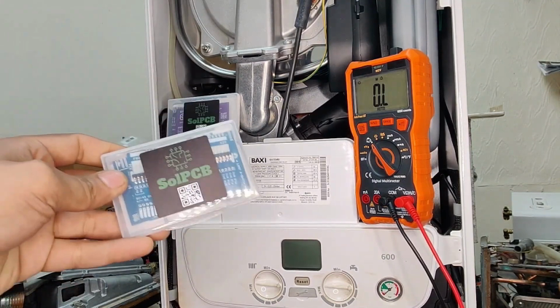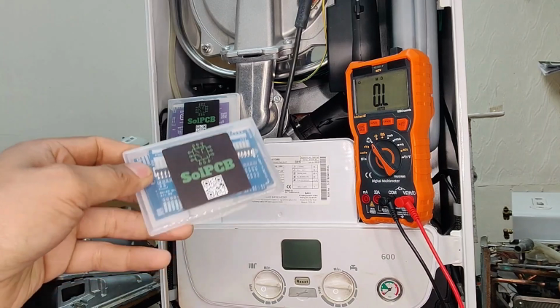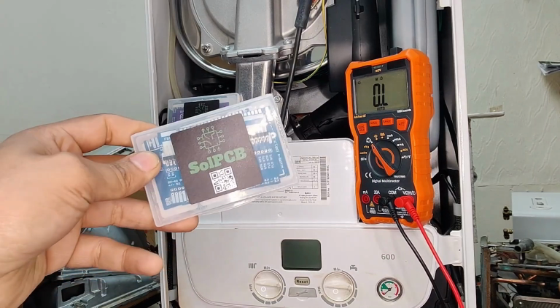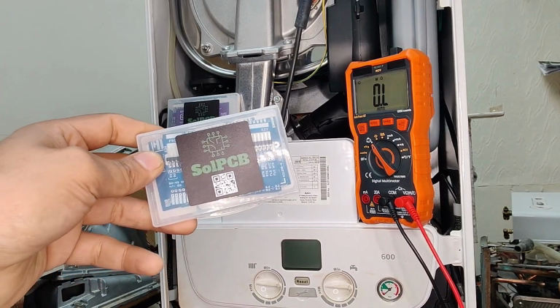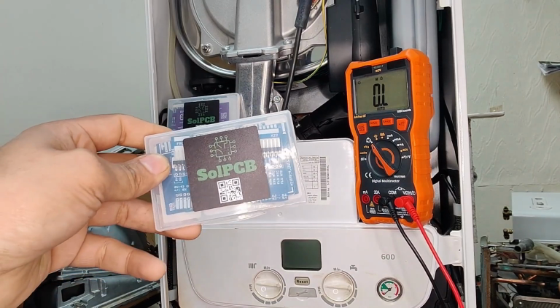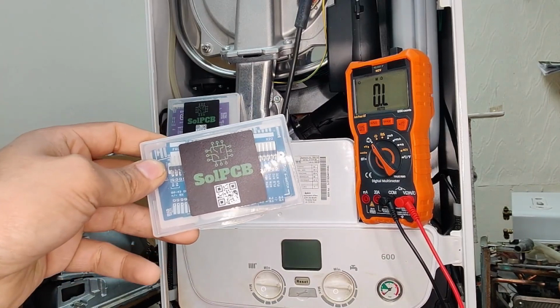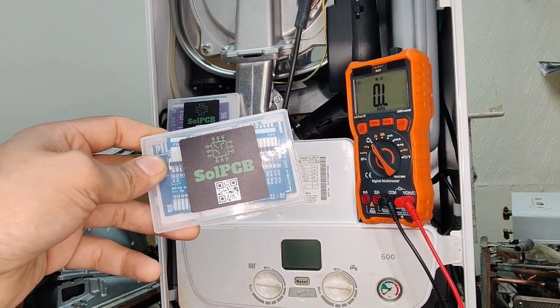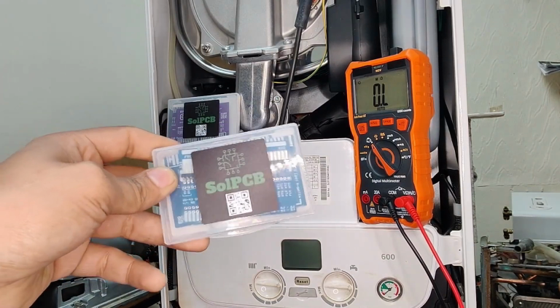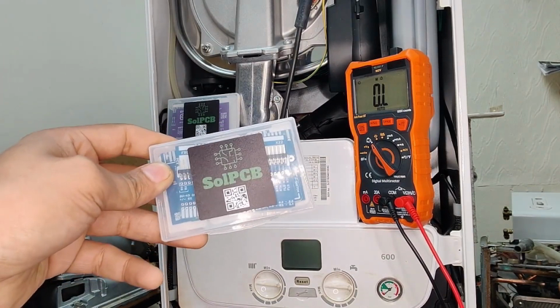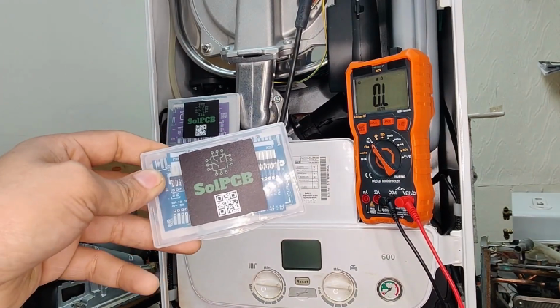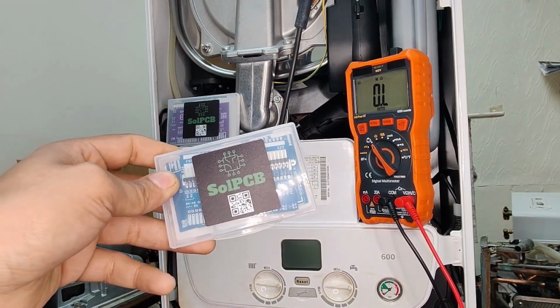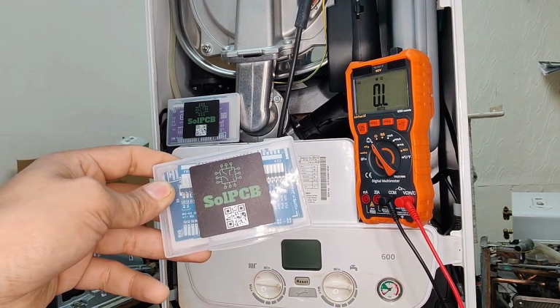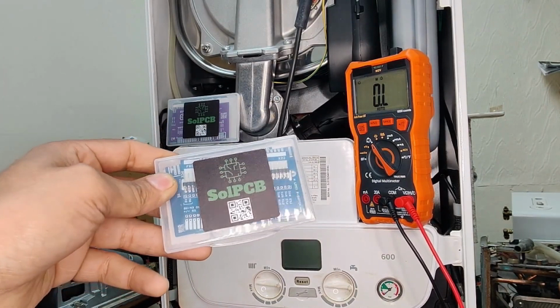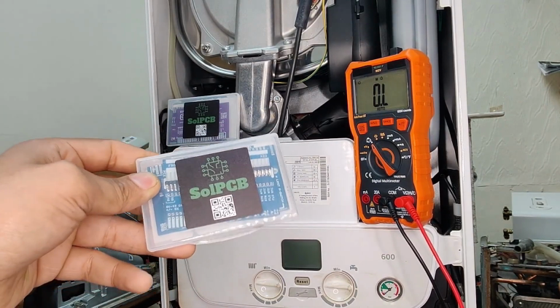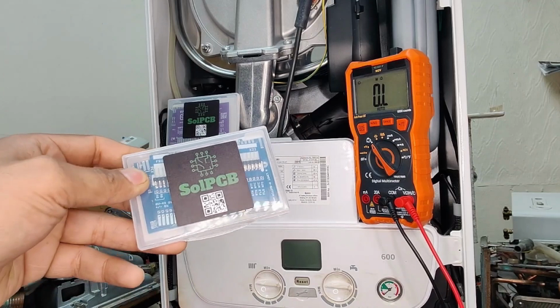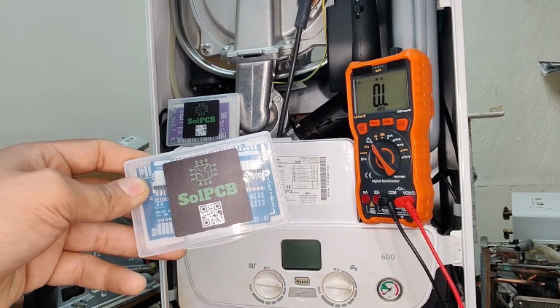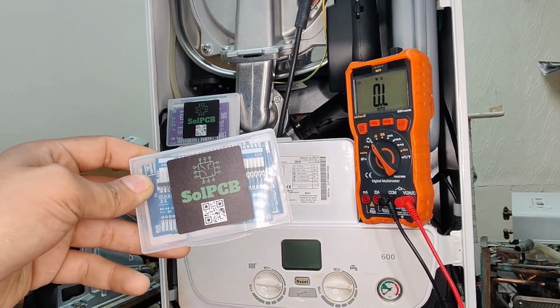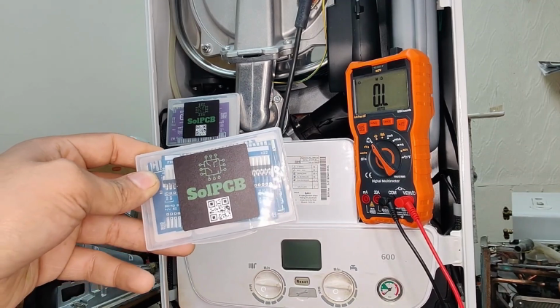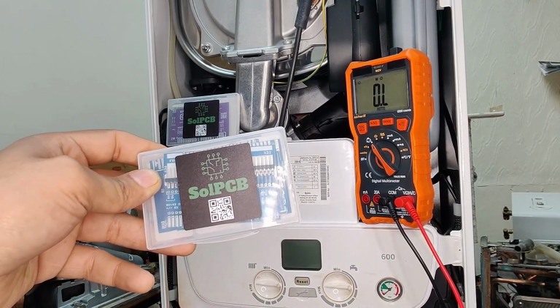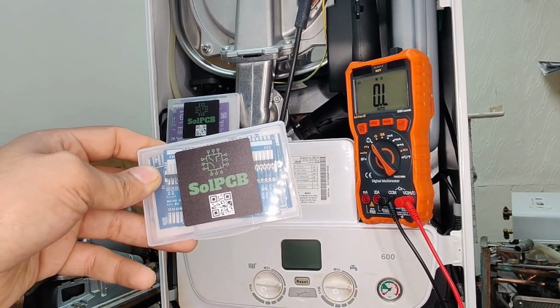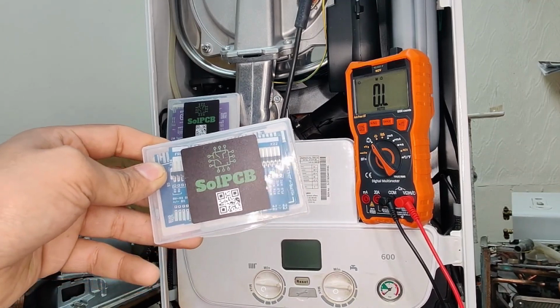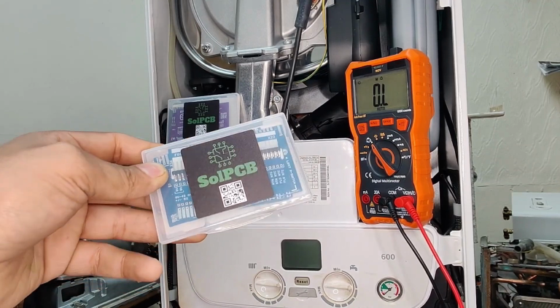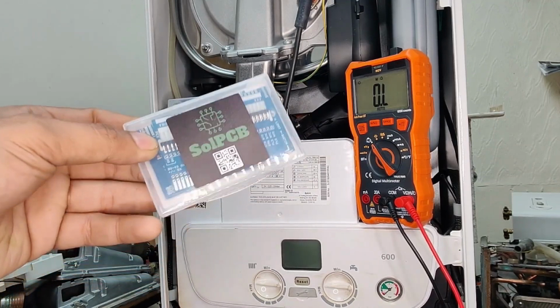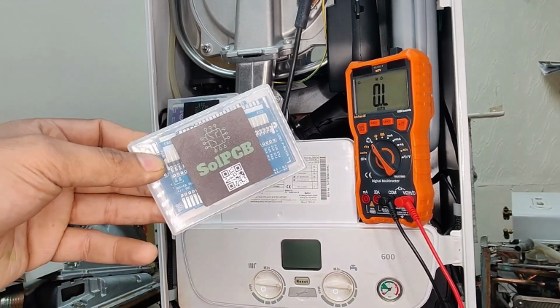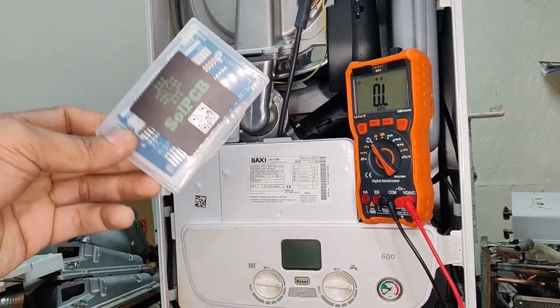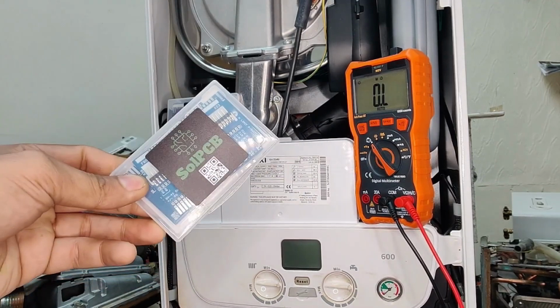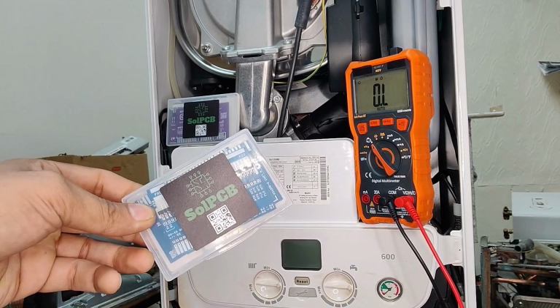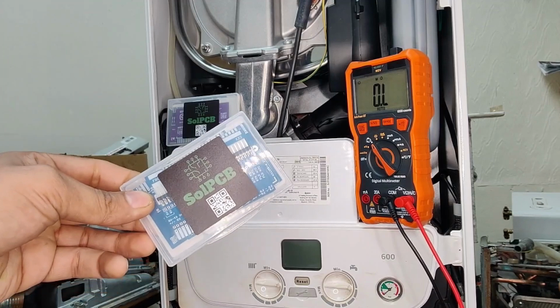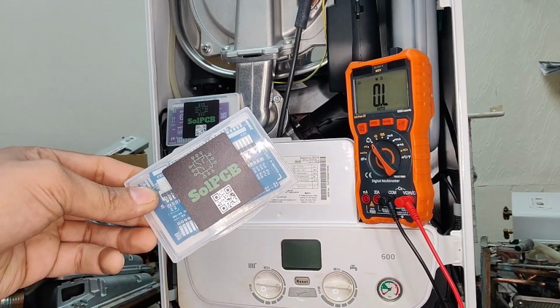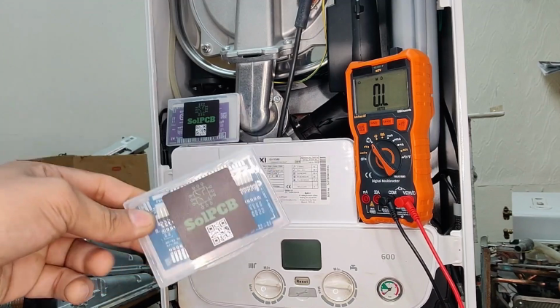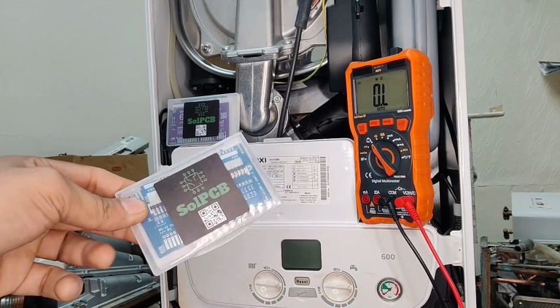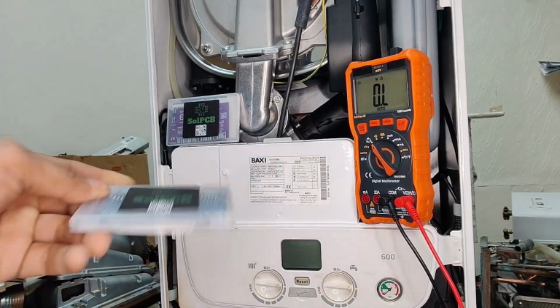Sol is in the process of designing more for other ranges as well, for Vaillant and the rest of the boilers. But this one in particular, as I mentioned, is for the Baxi range.